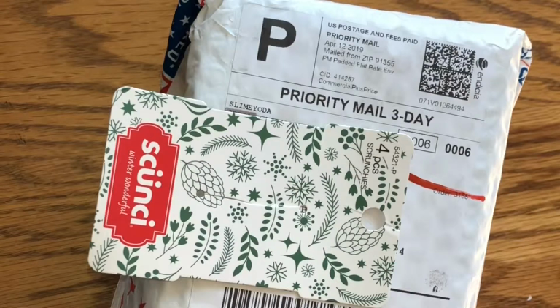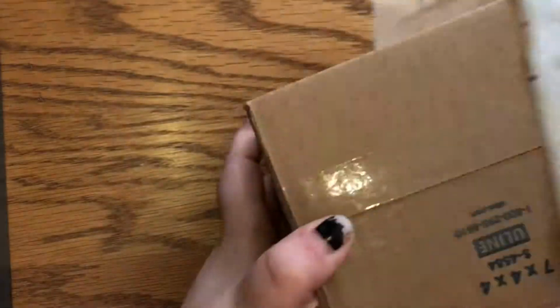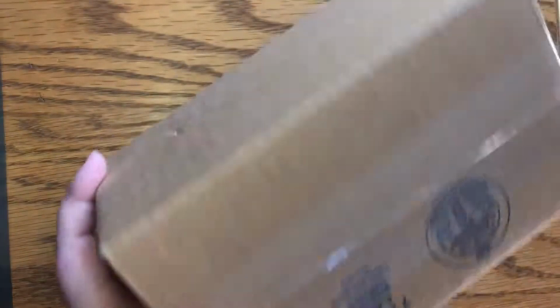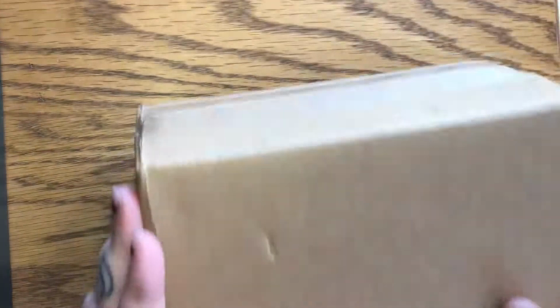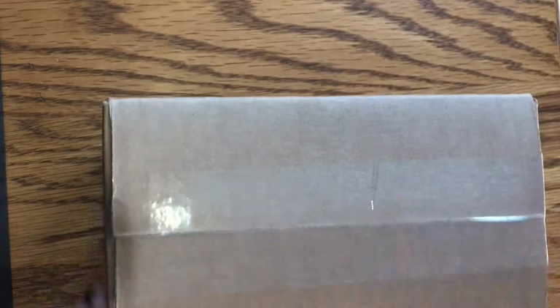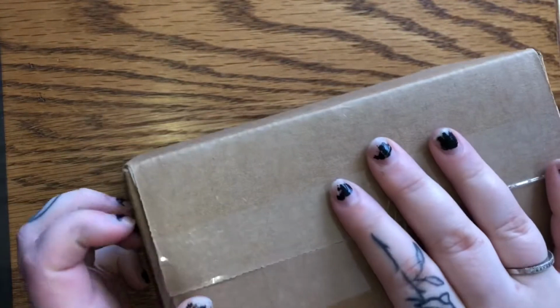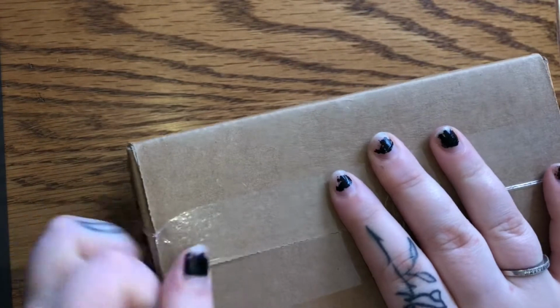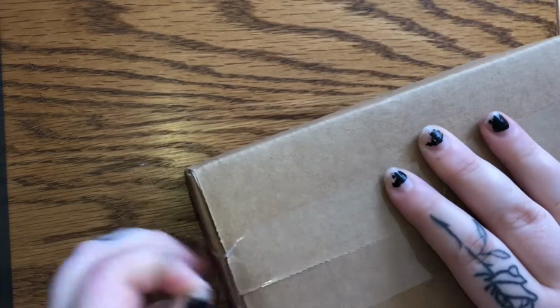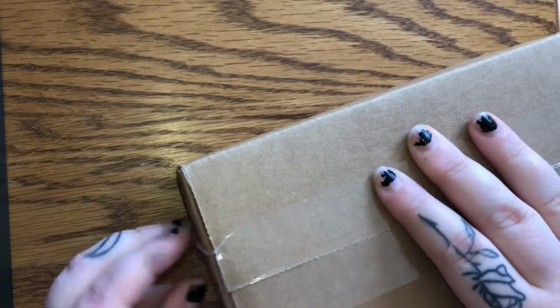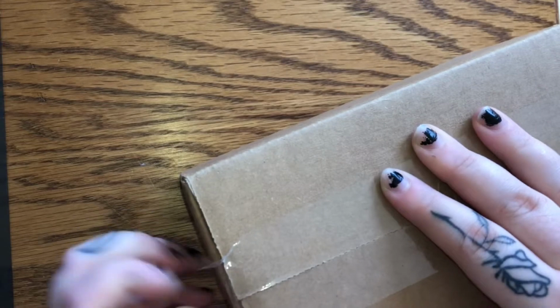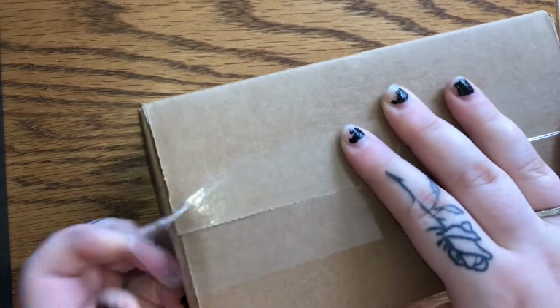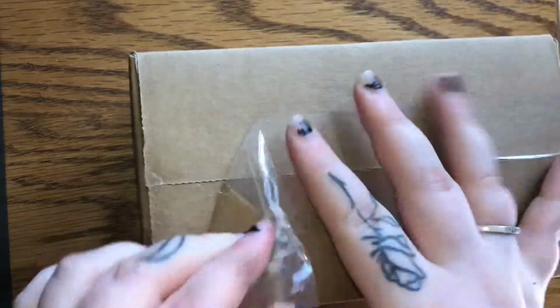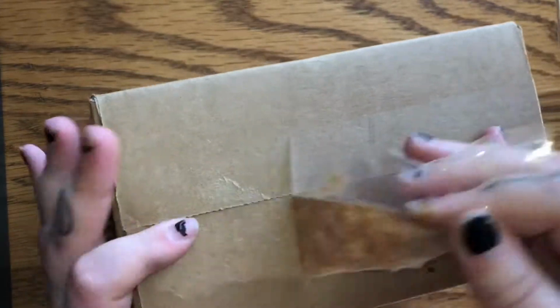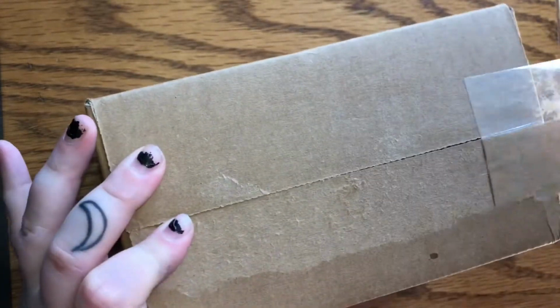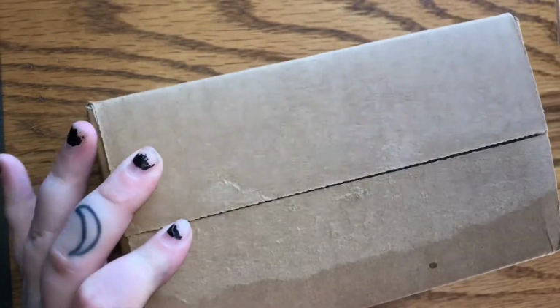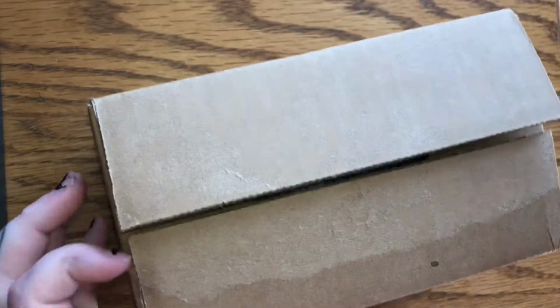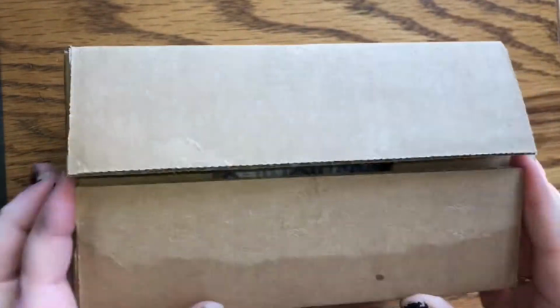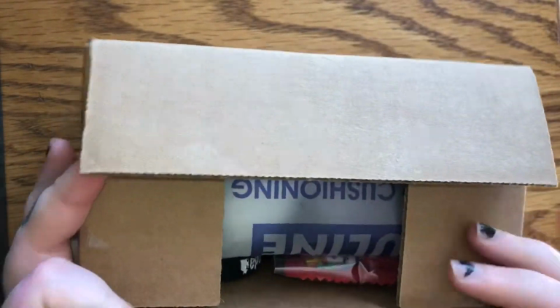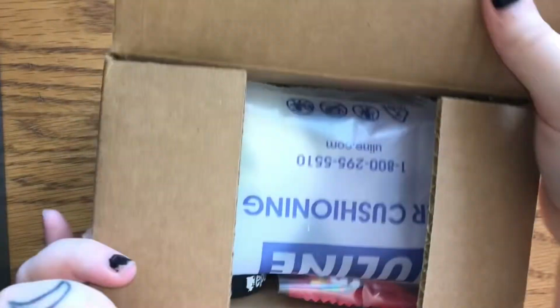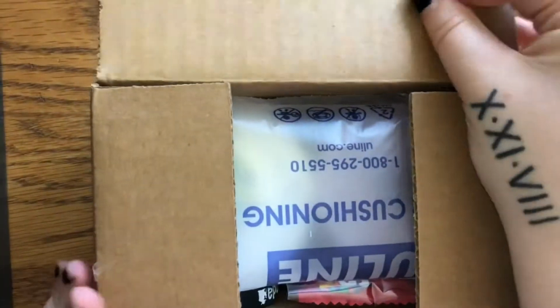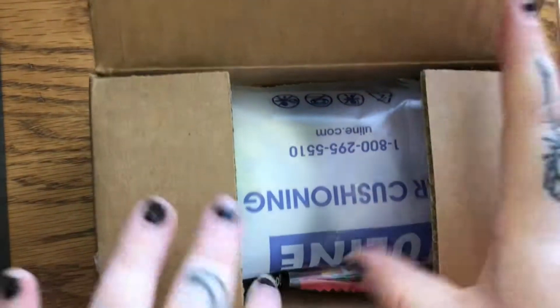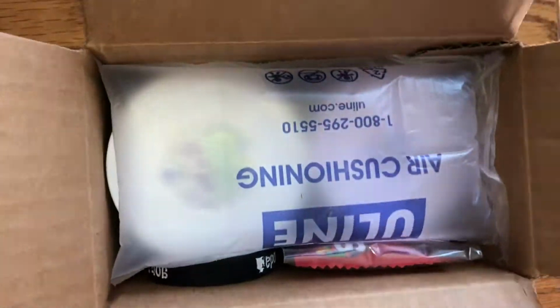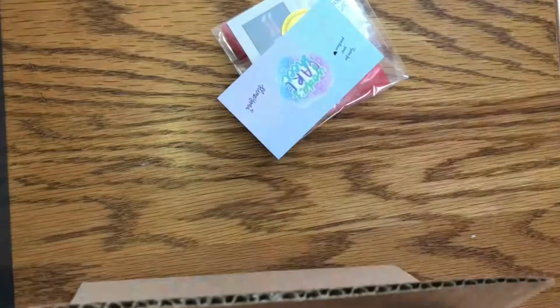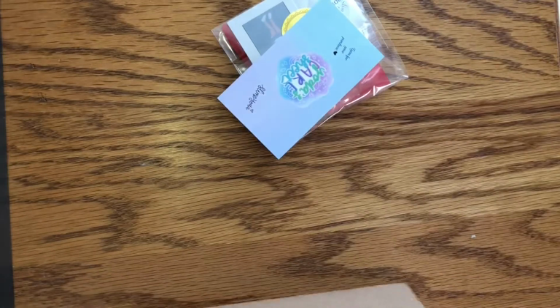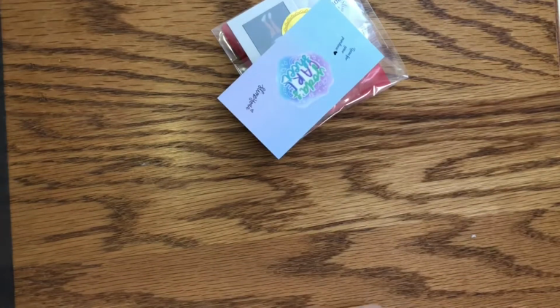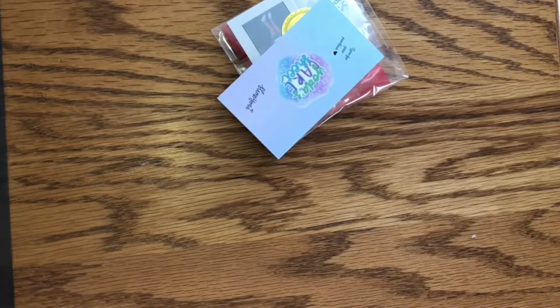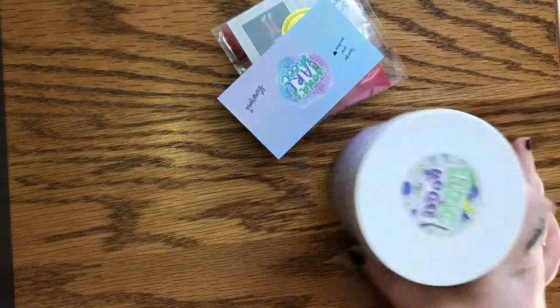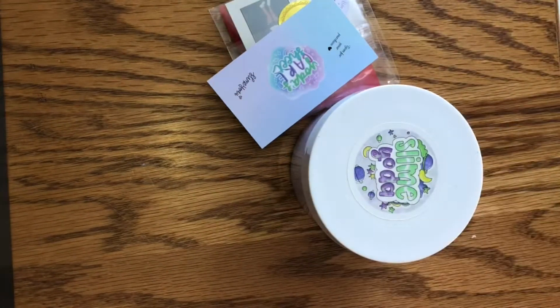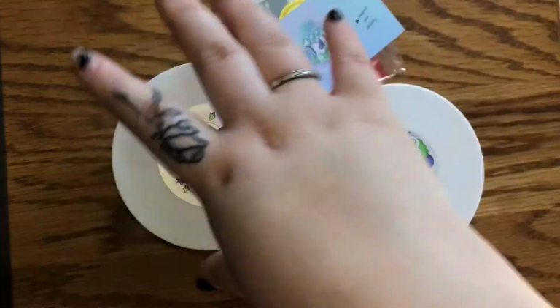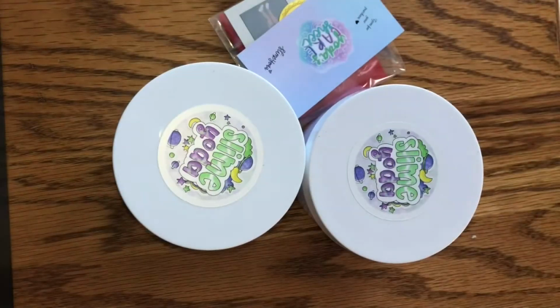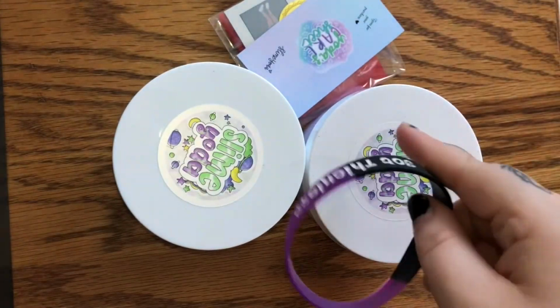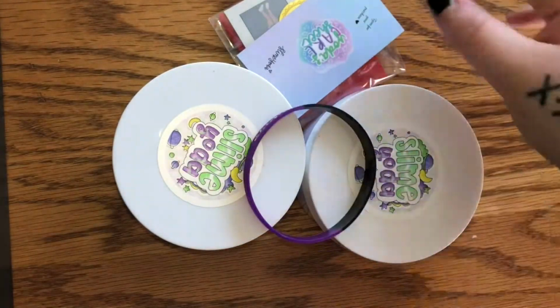Here's me failing to open this package because my dumb butt did not bring scissors up here. I know, you'd think I would learn because of all the review videos that I do, but sadly I don't.